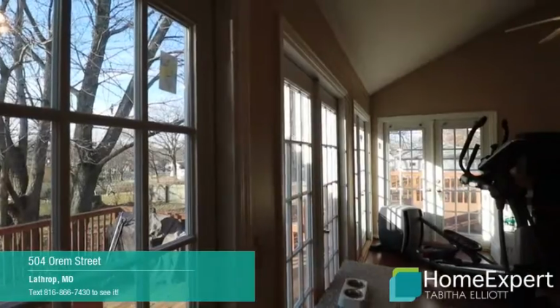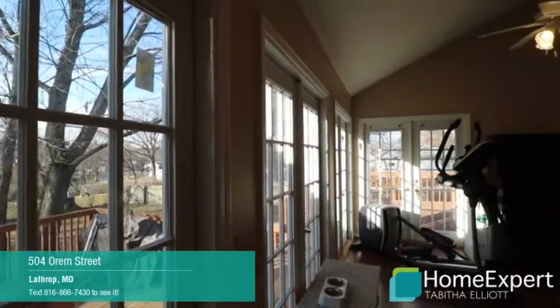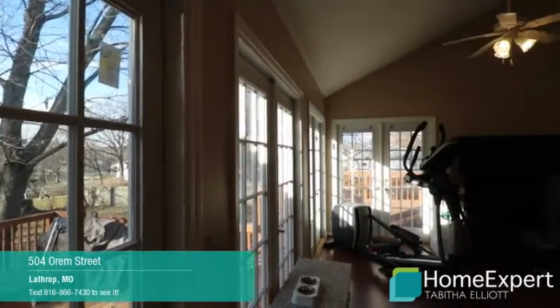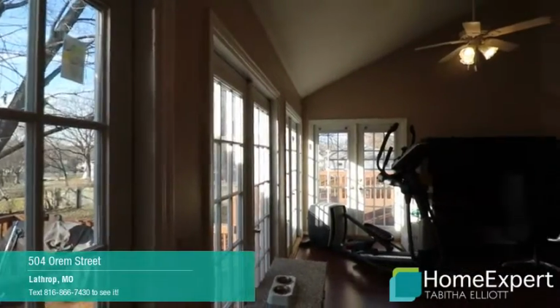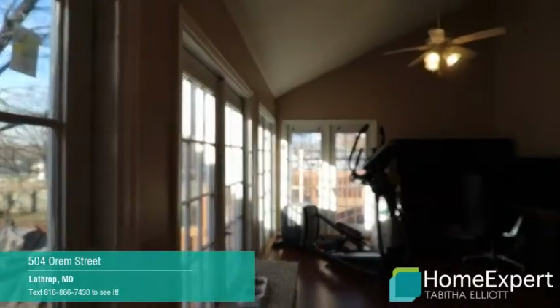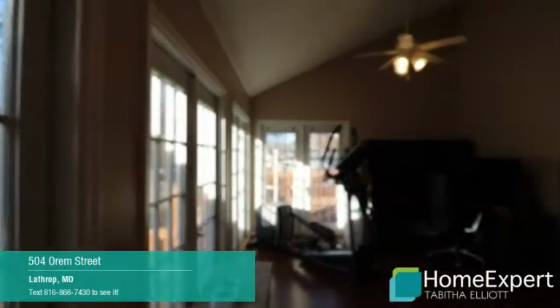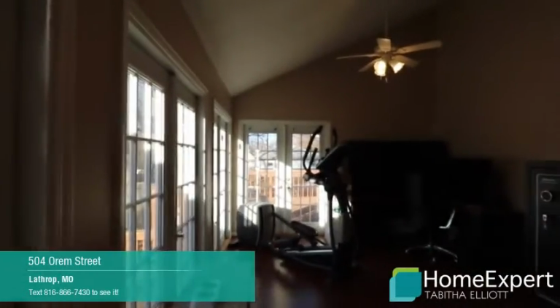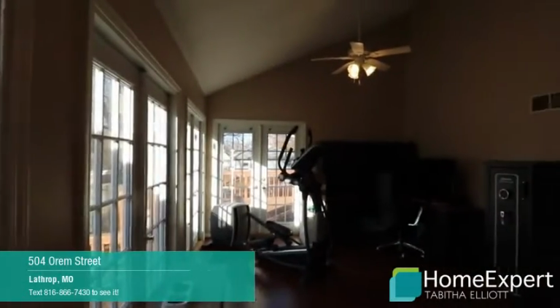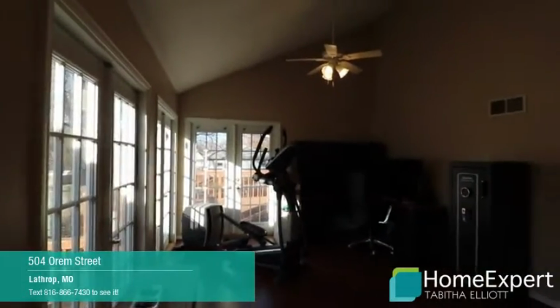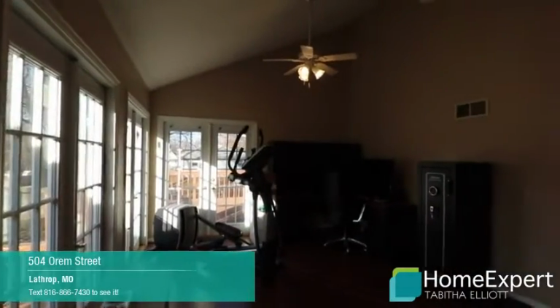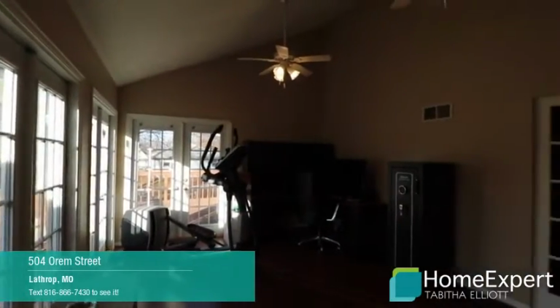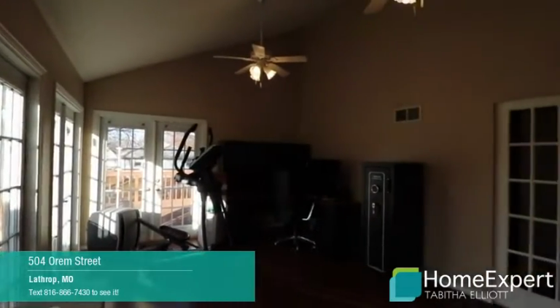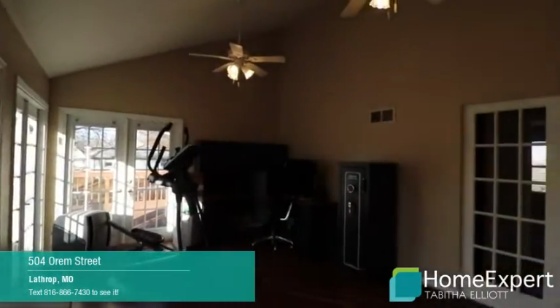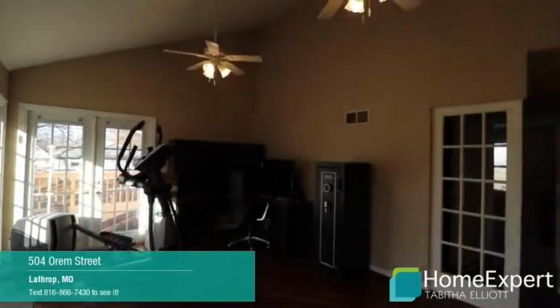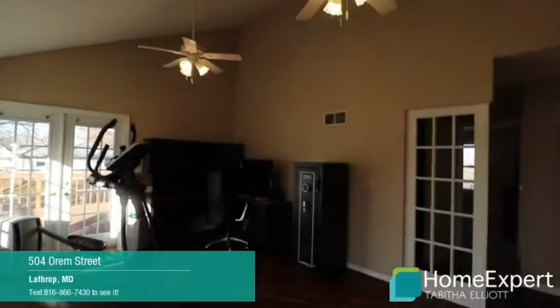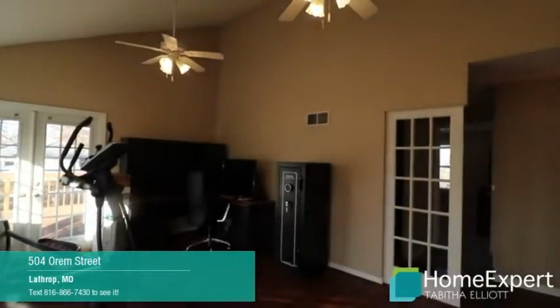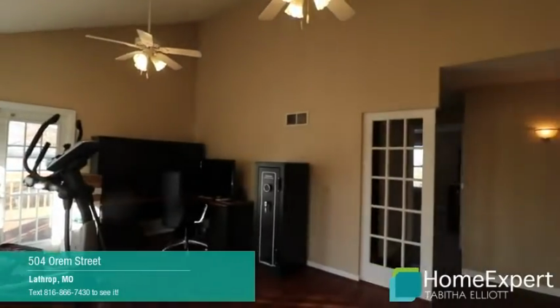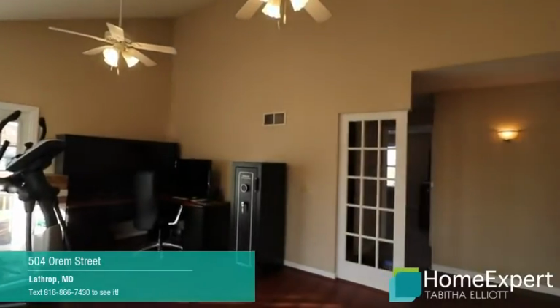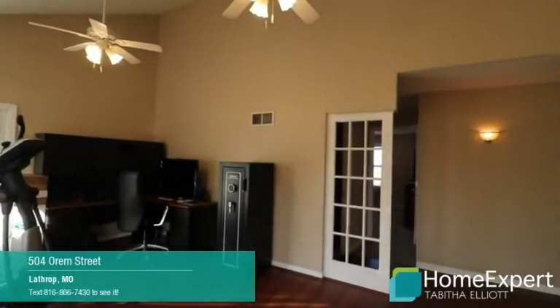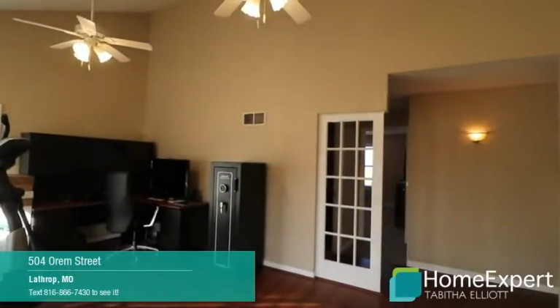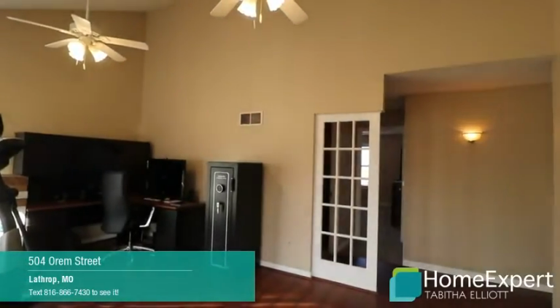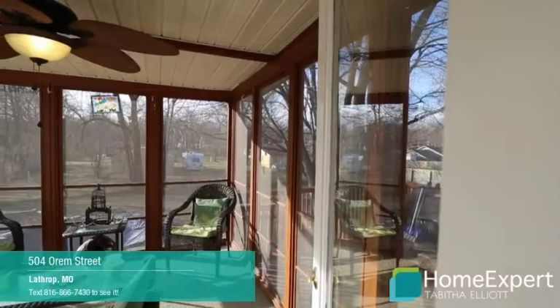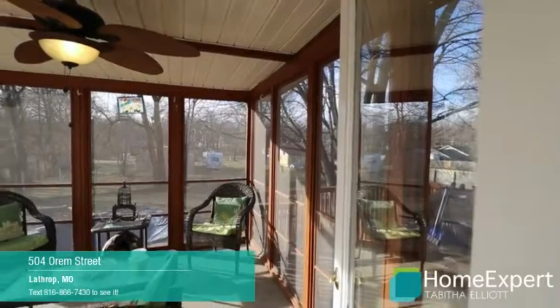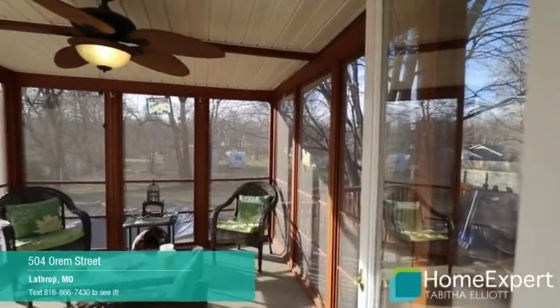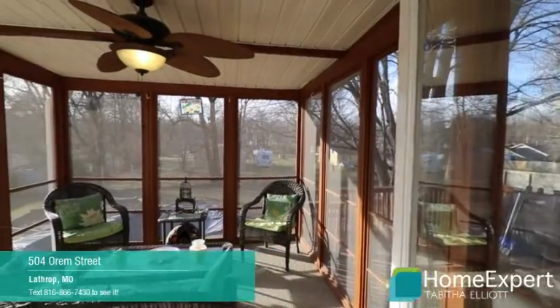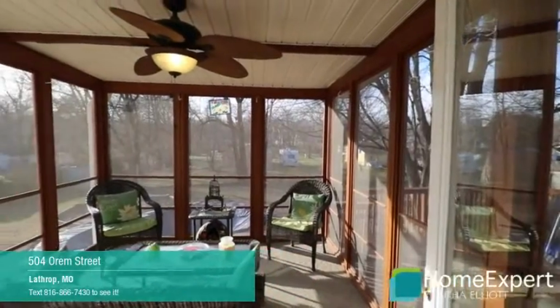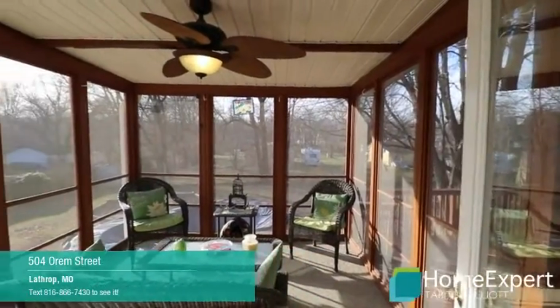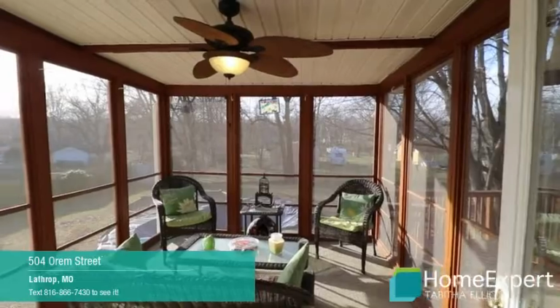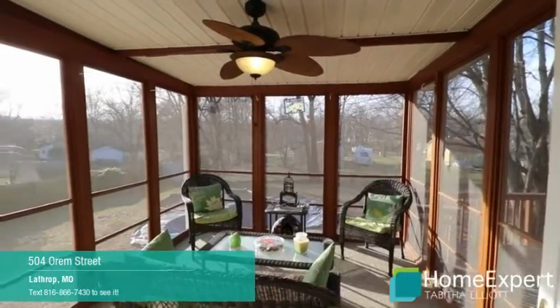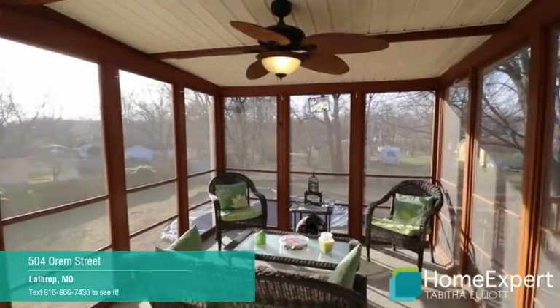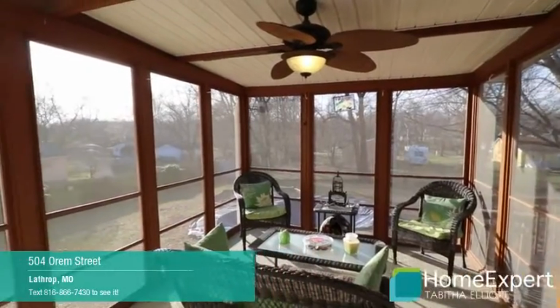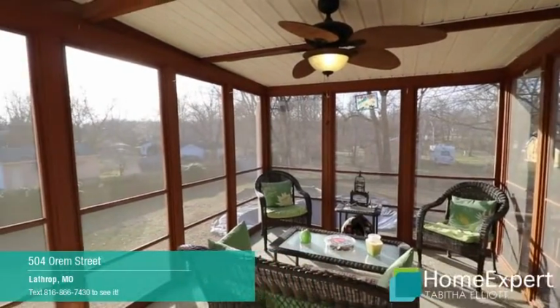This home was built in 1998 and has a beautiful sunroom with a vaulted ceiling. Enjoy the outdoors from this beautiful screened-in porch.